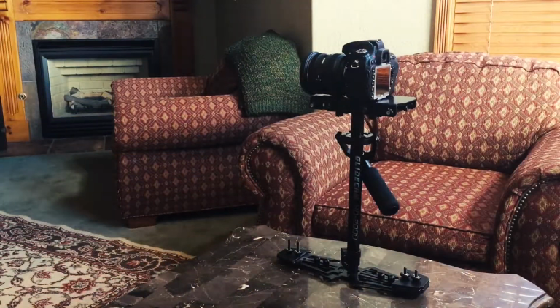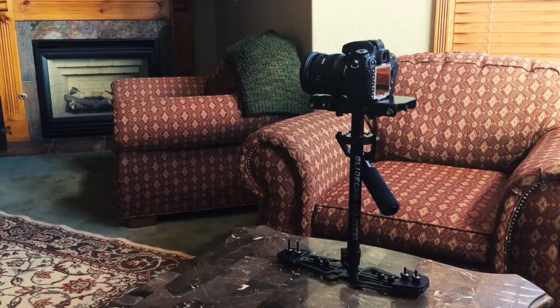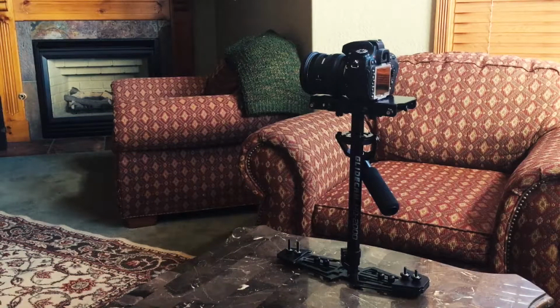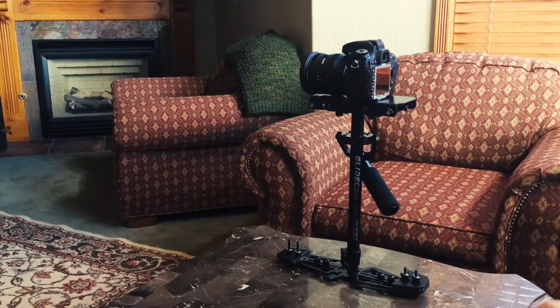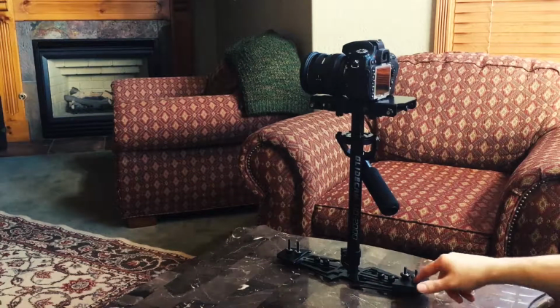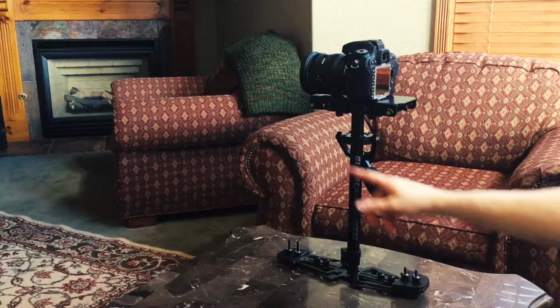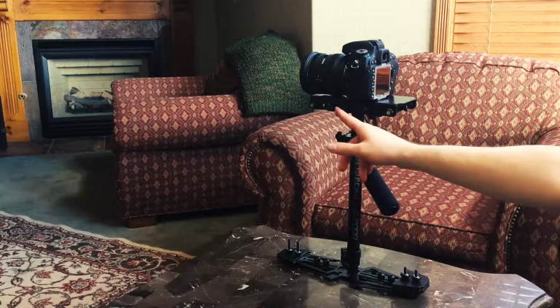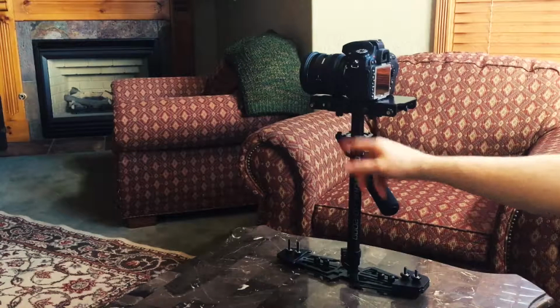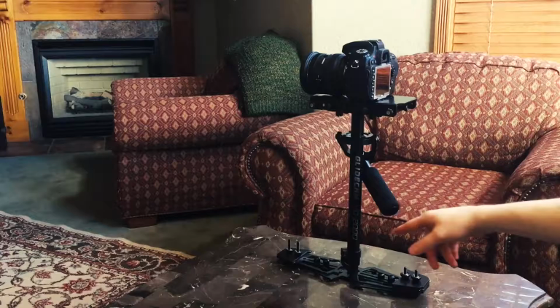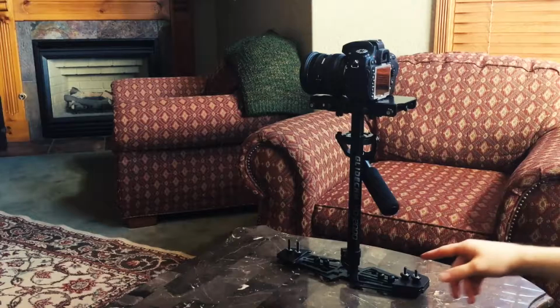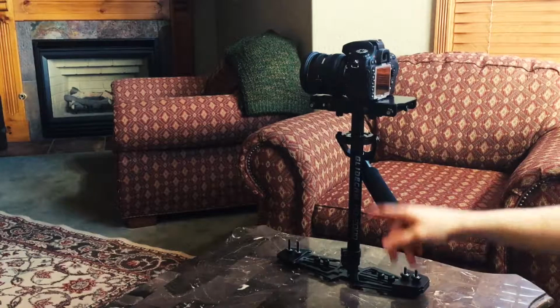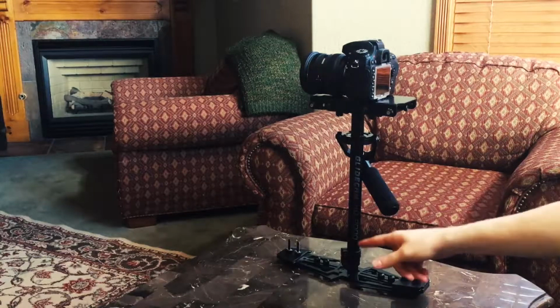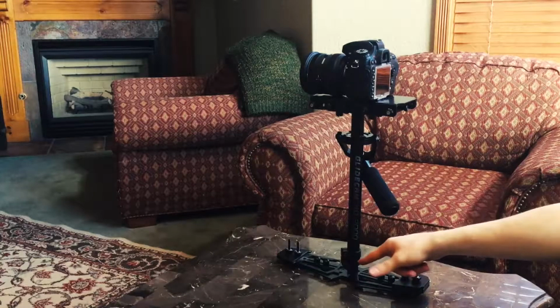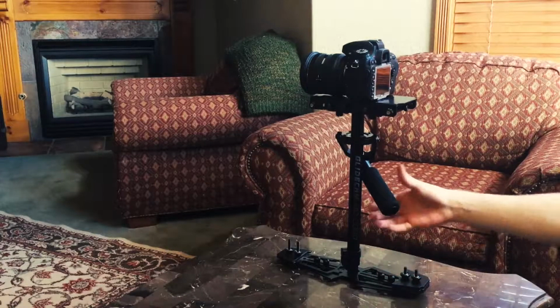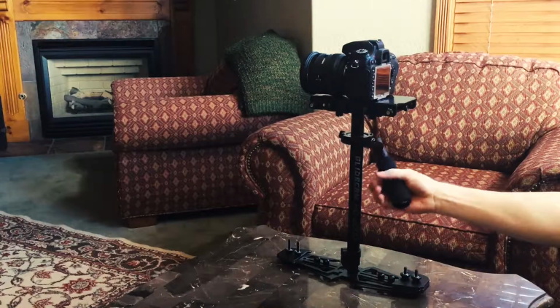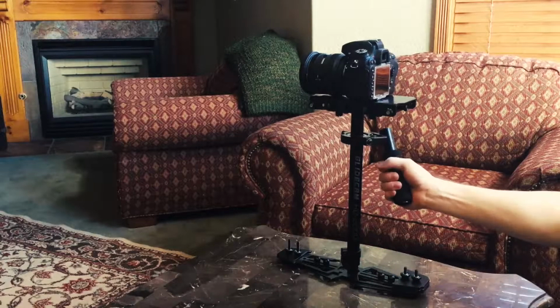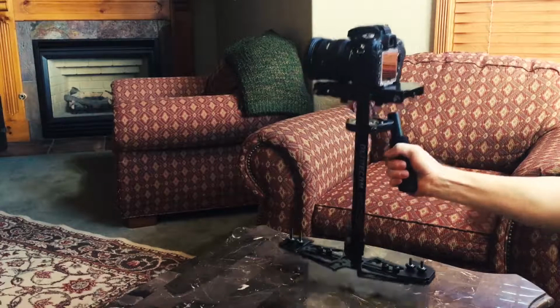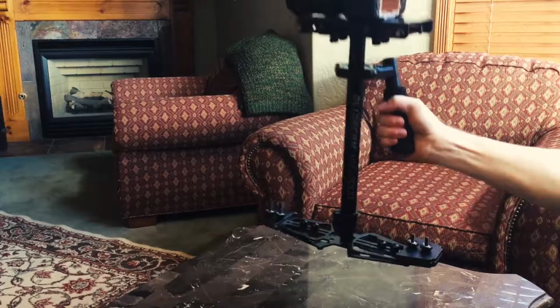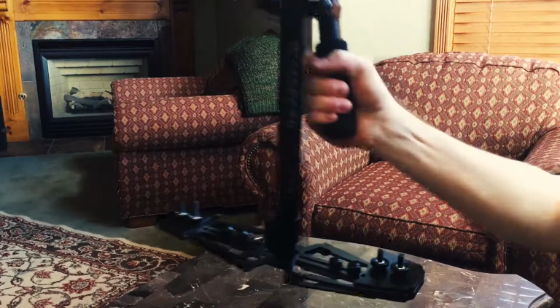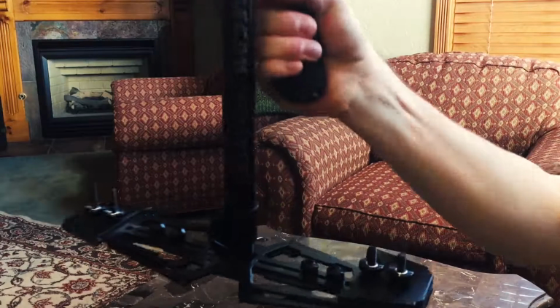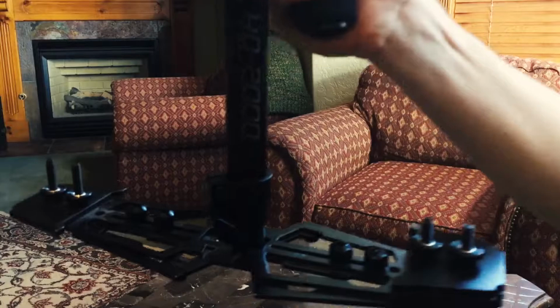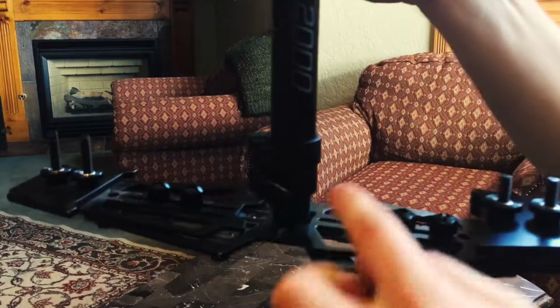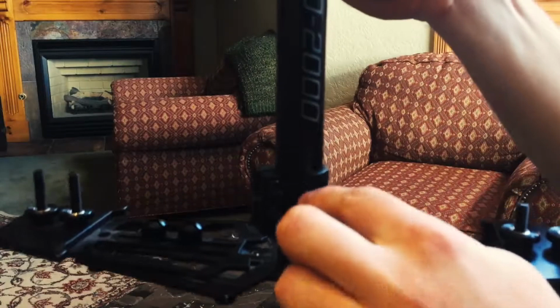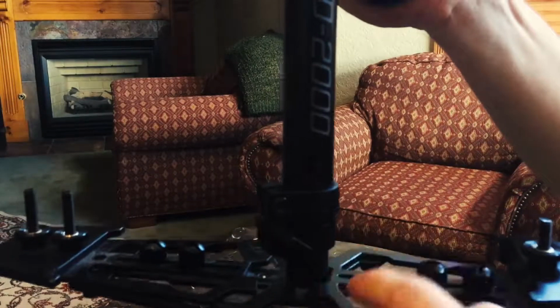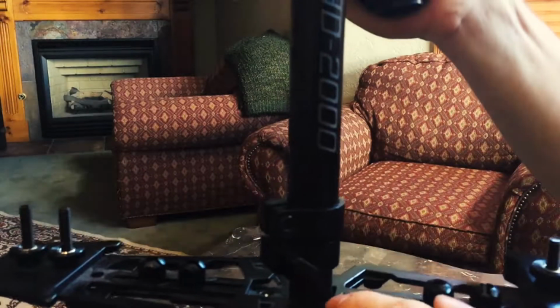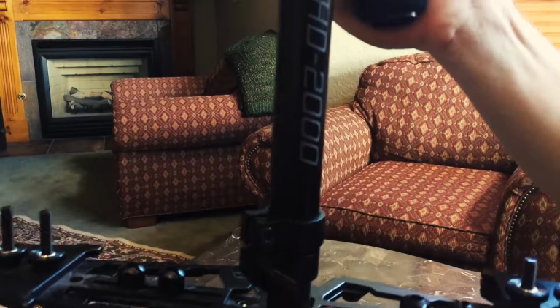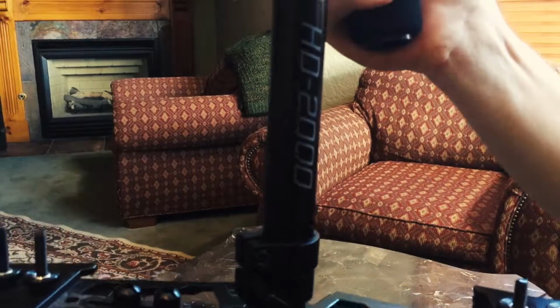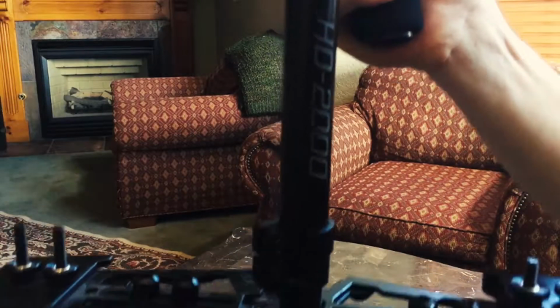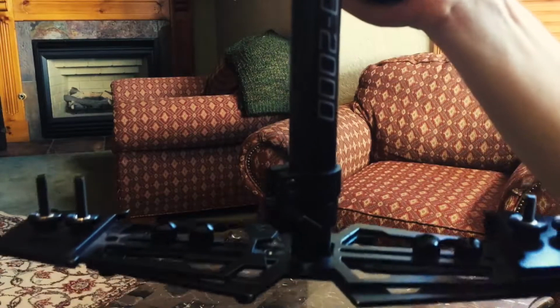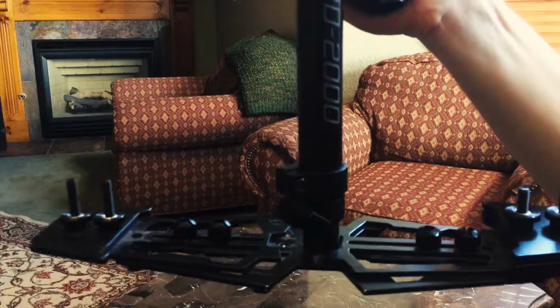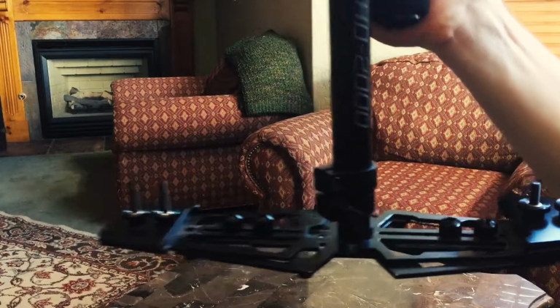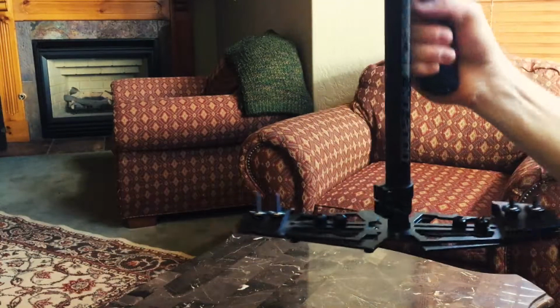Now aside from adjusting the weights and the knobs, you'll also want to set the length of the pull. Where I usually set it is just about an inch from the bottom — I set this knob about an inch from the bottom, and that's usually what works best to balance it in my experience.